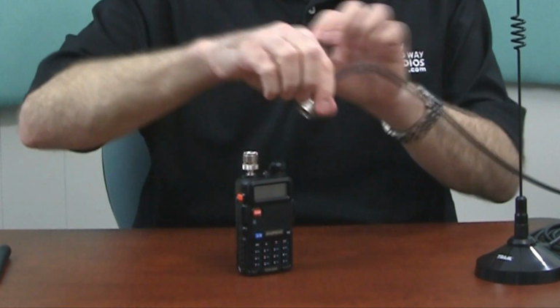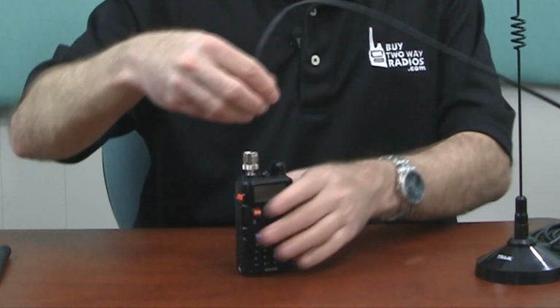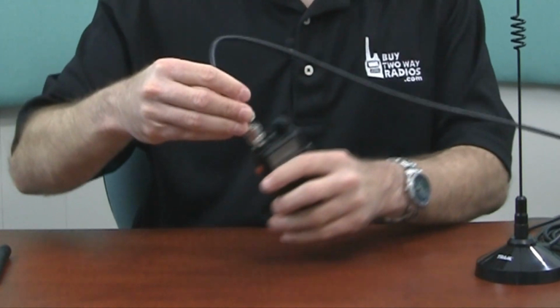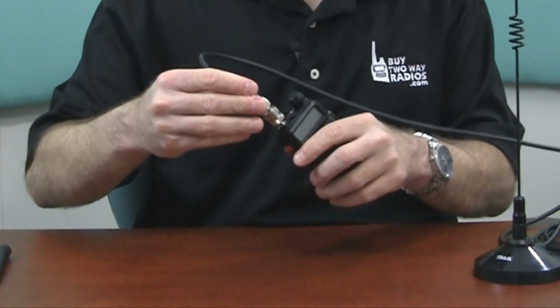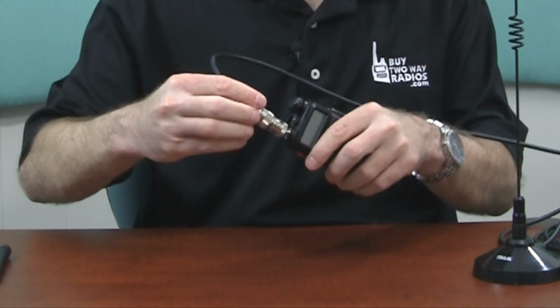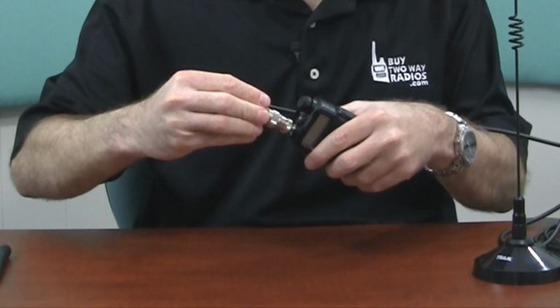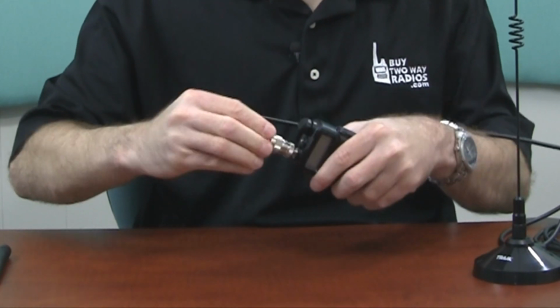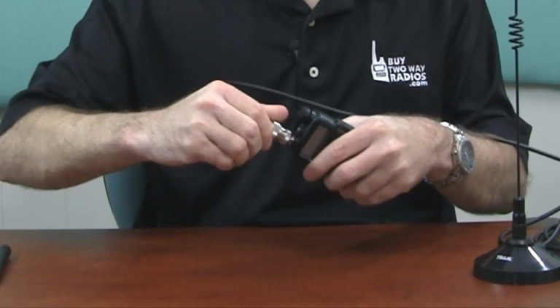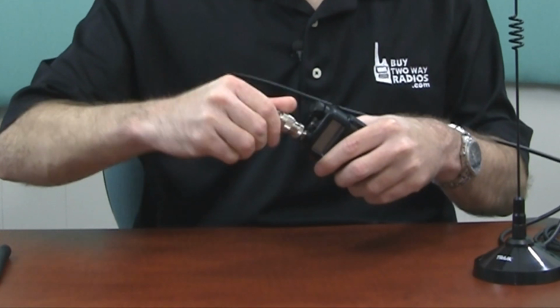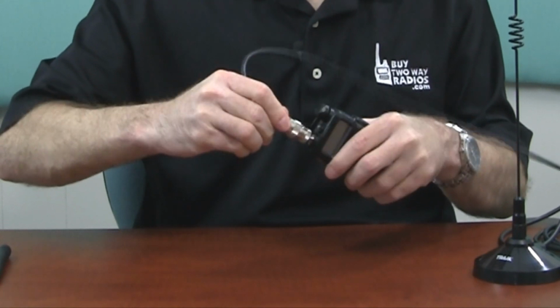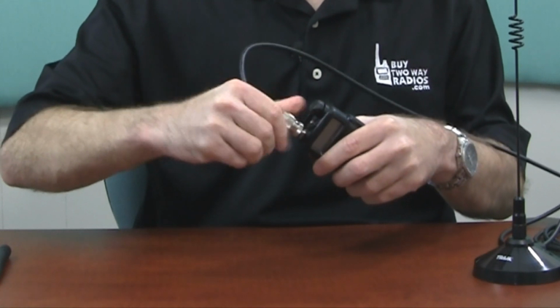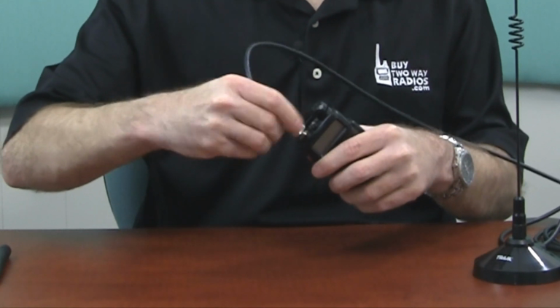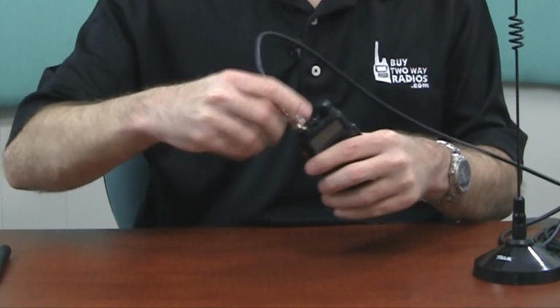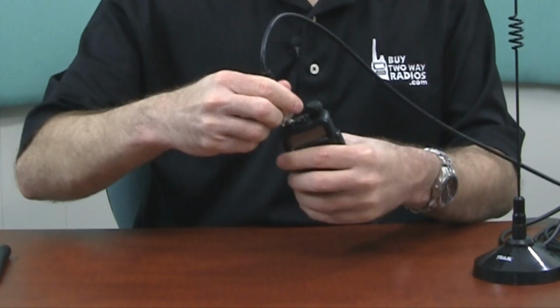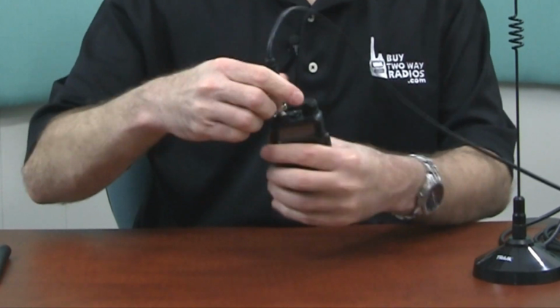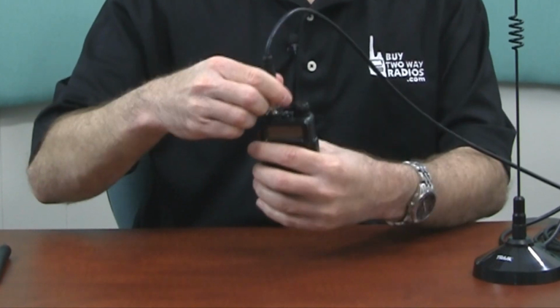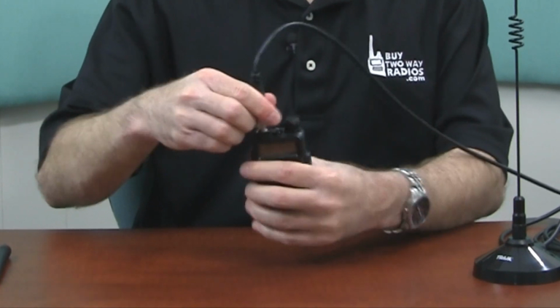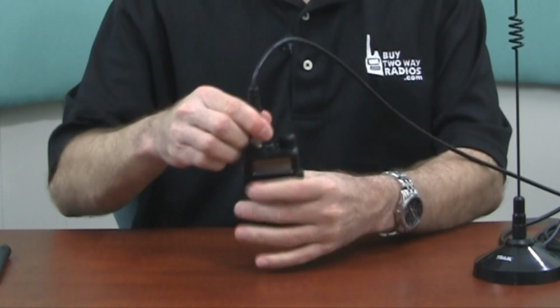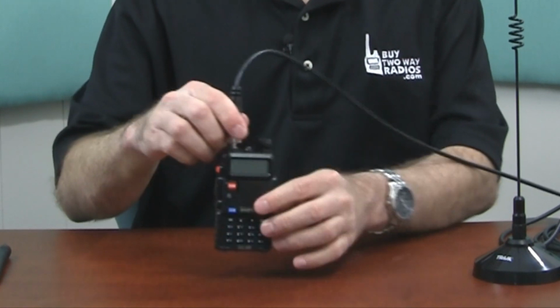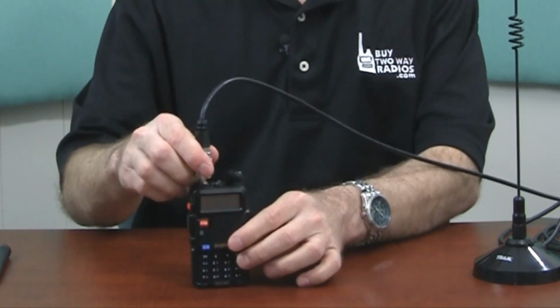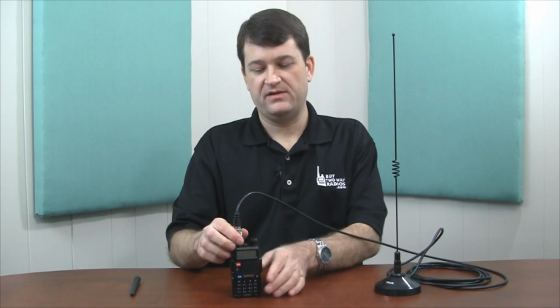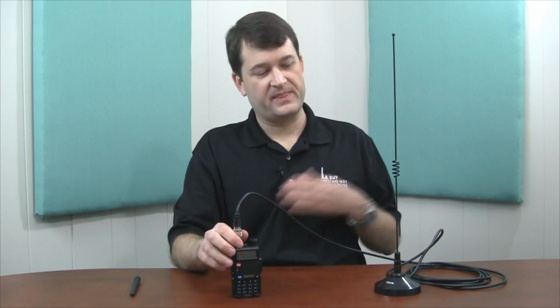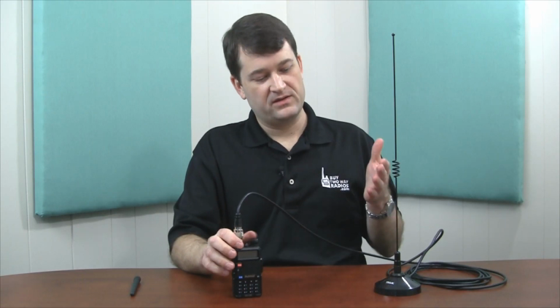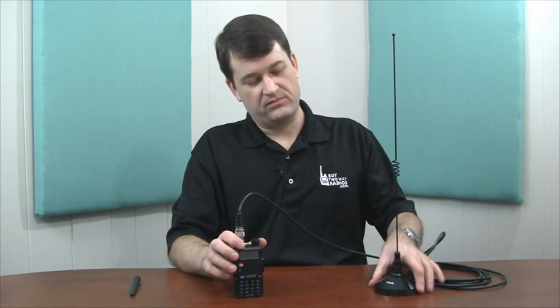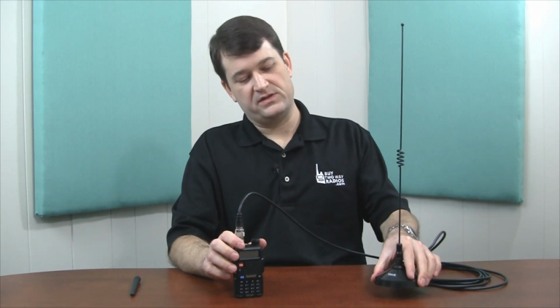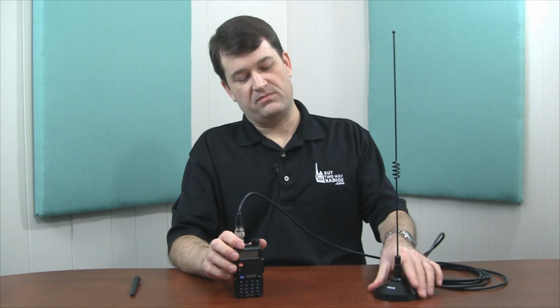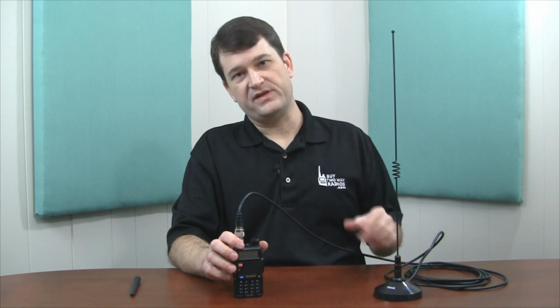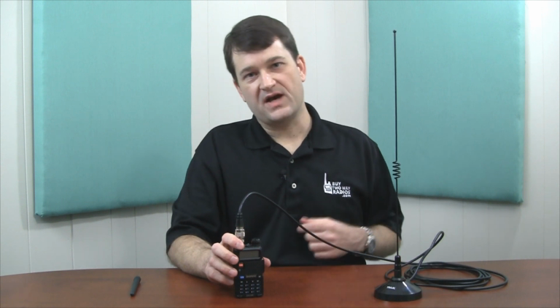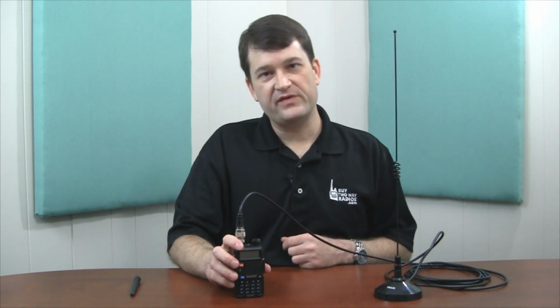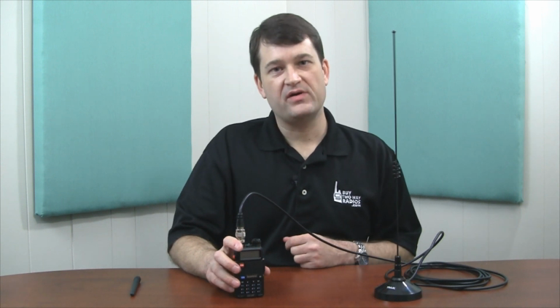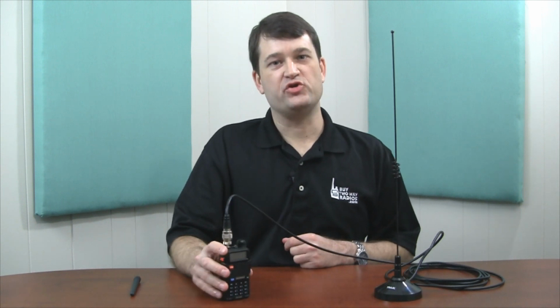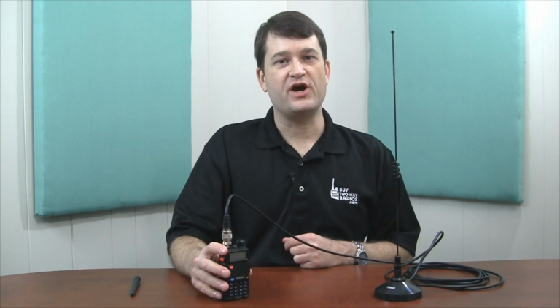And using this you can connect it directly to the top of your Baofeng, then attach the cable included with the antenna. Mount this on the top of your vehicle and you're good to go.